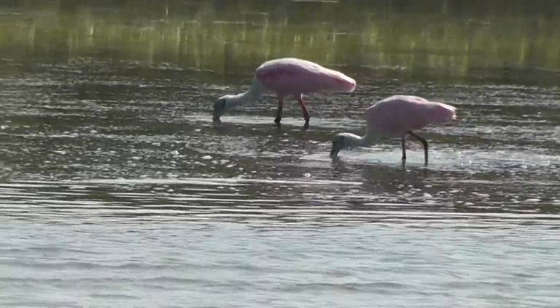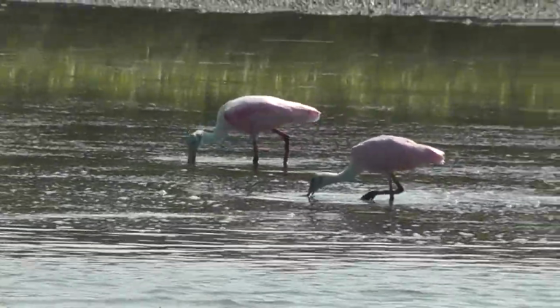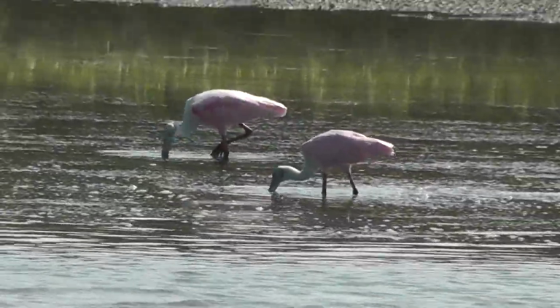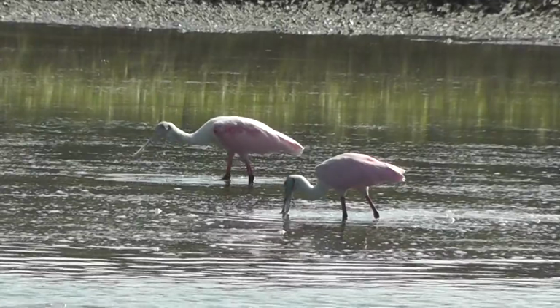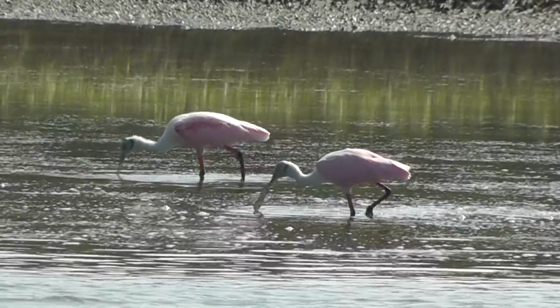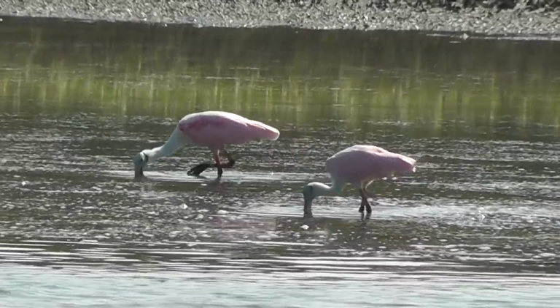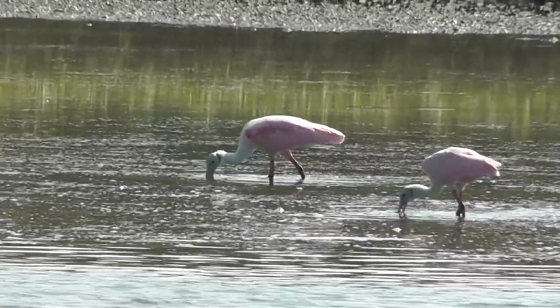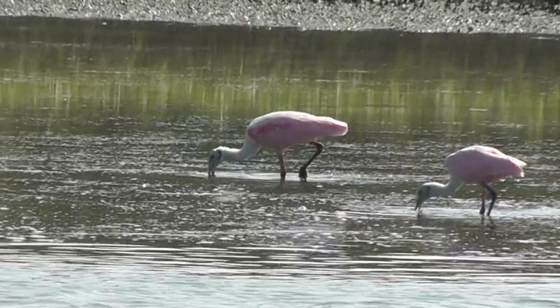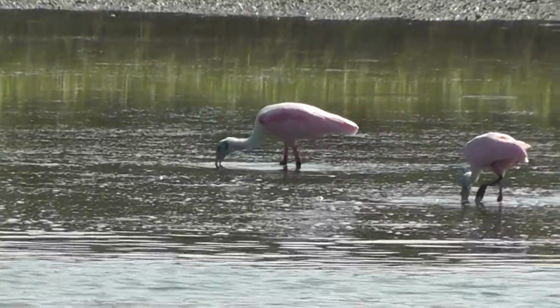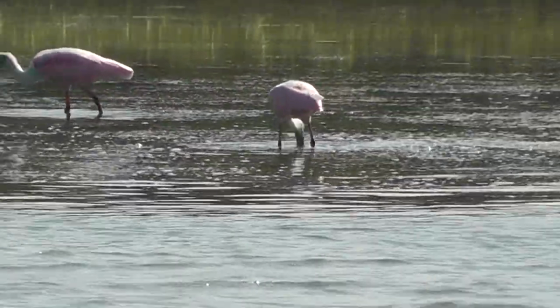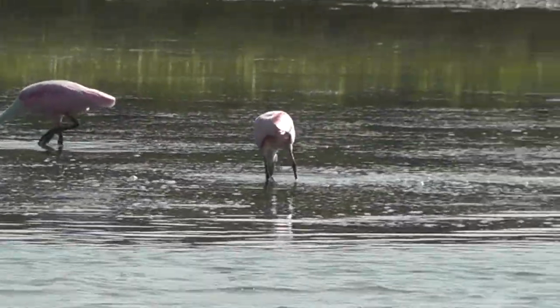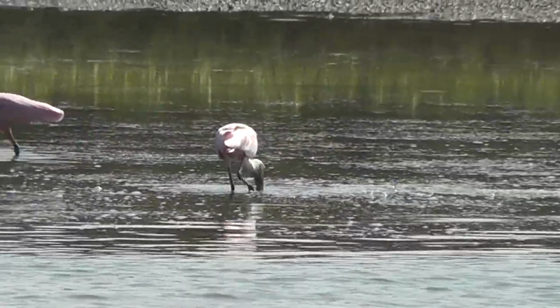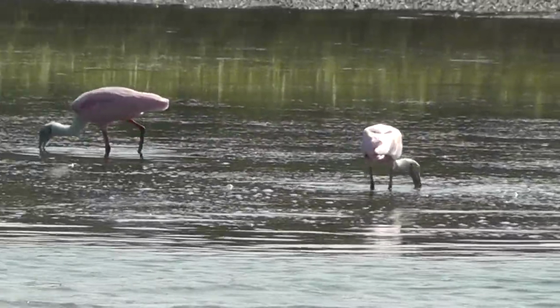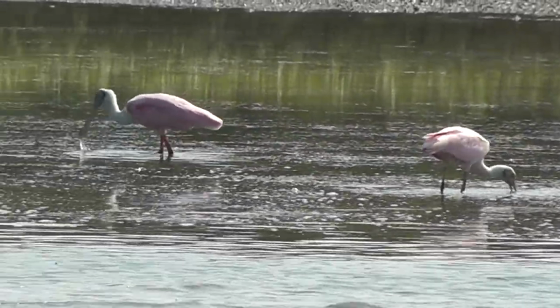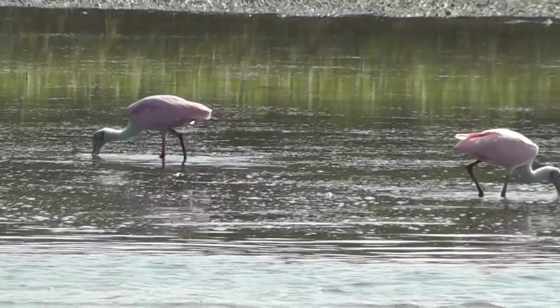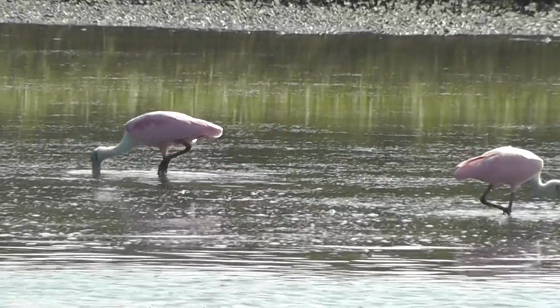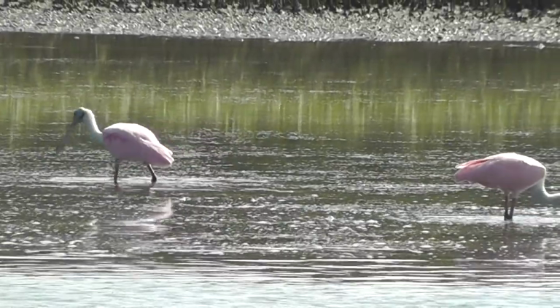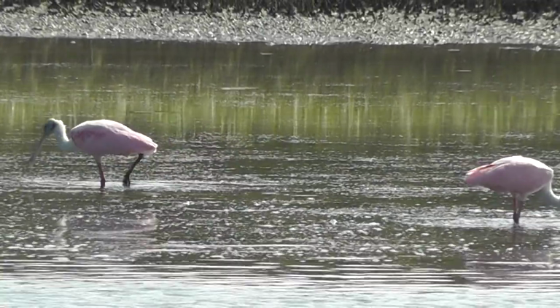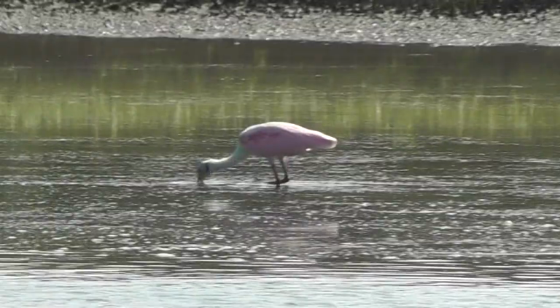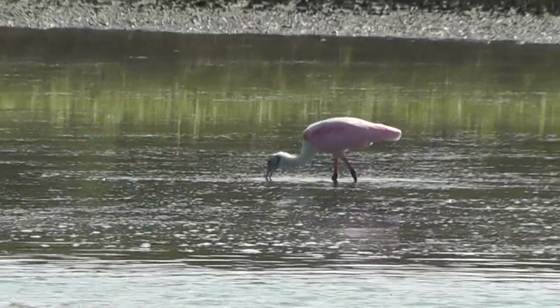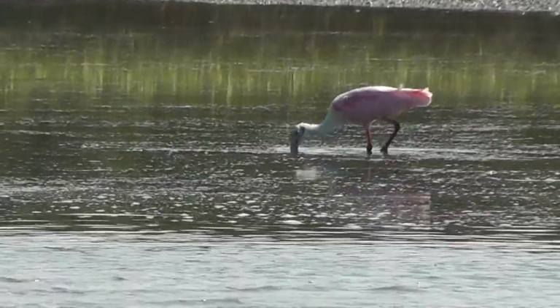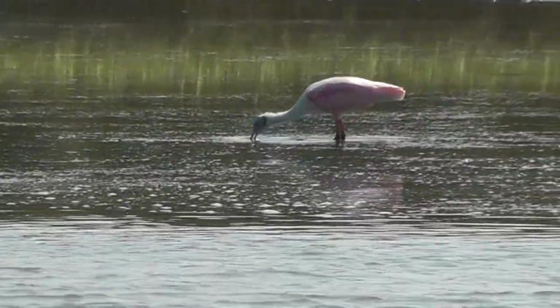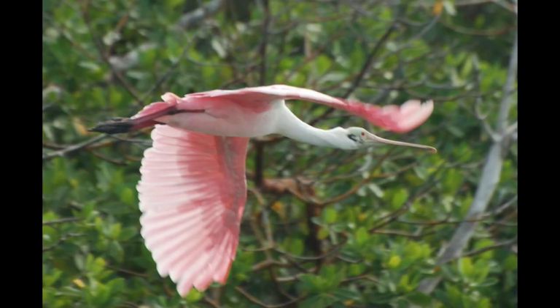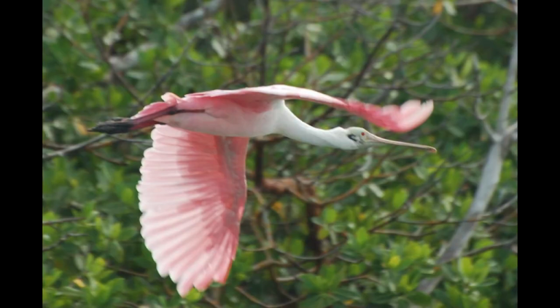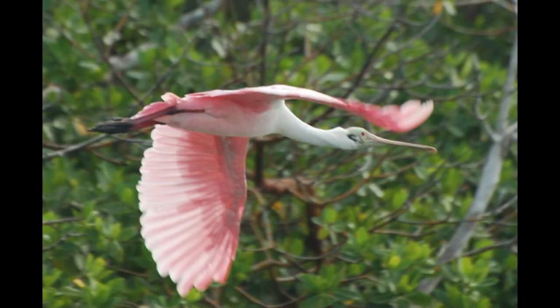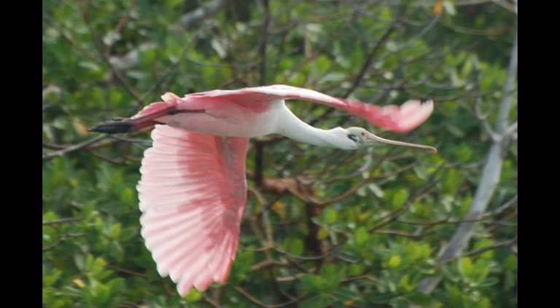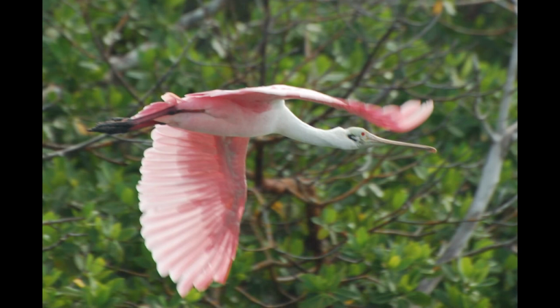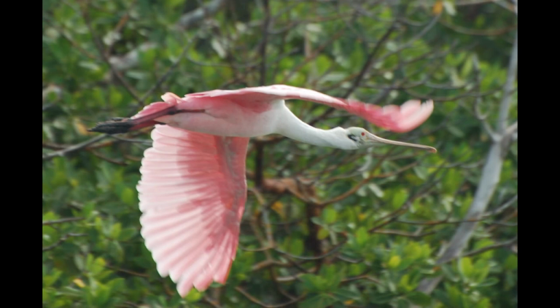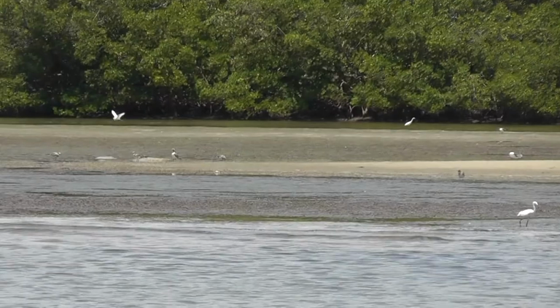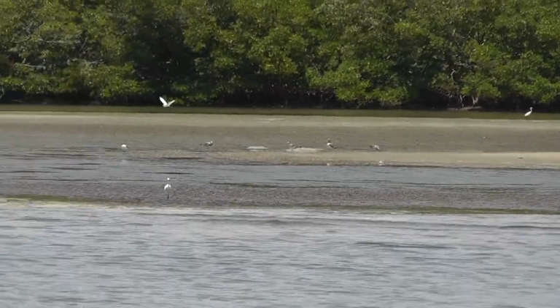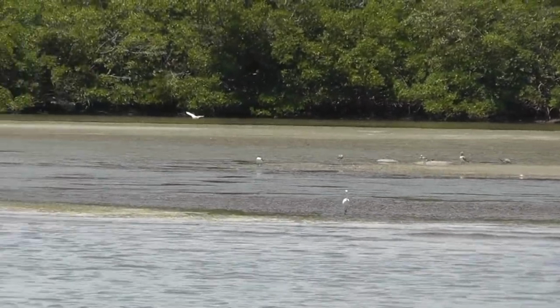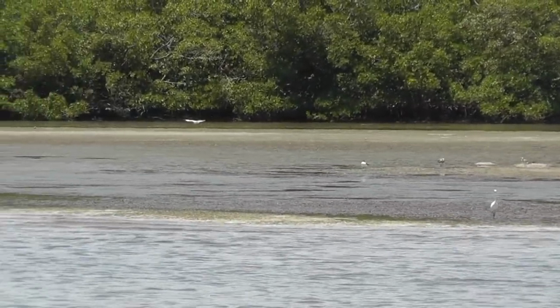Although some species are solitary feeders, many wading birds may form large feeding aggregations, which are large groups living closely together. These aggregations can include multiple species and typically form where prey are abundant and easily available.